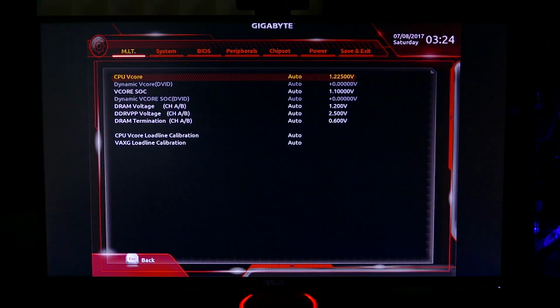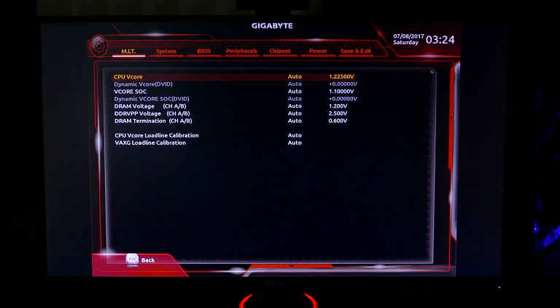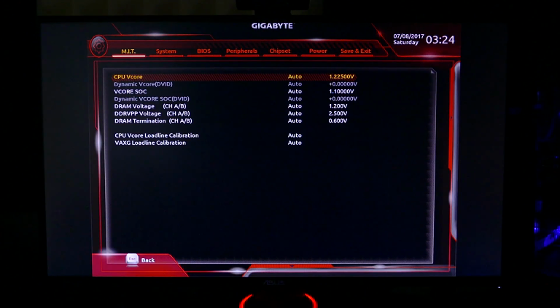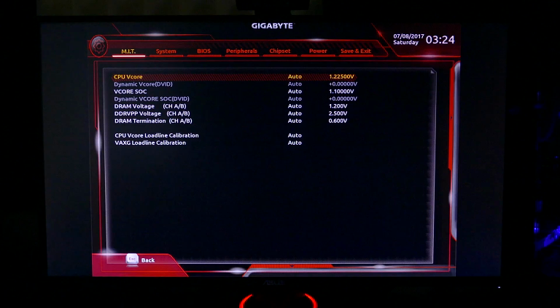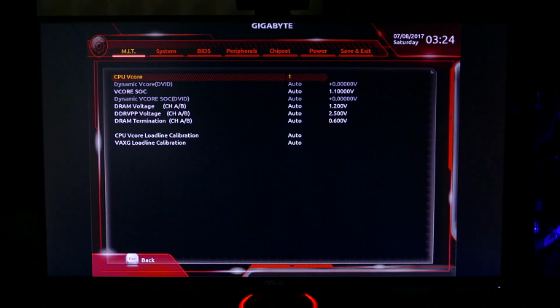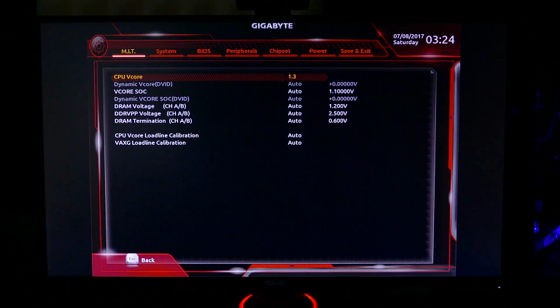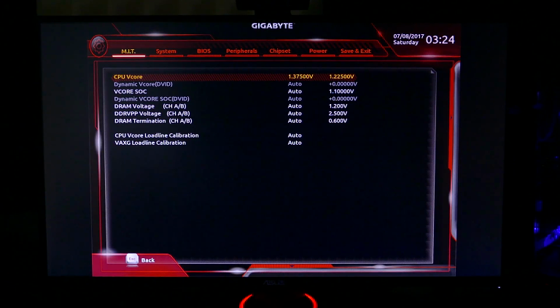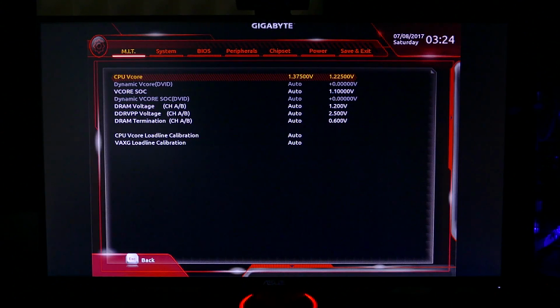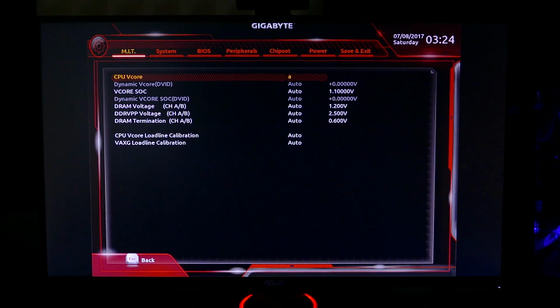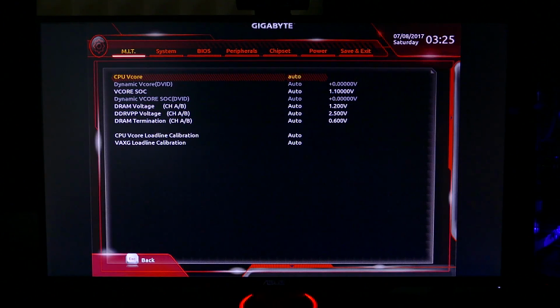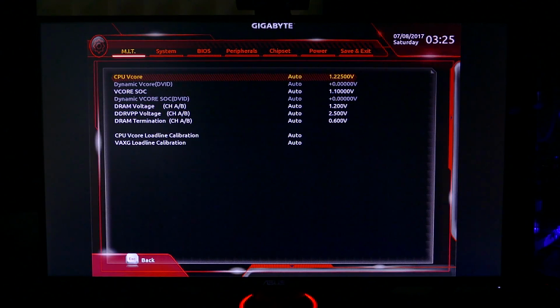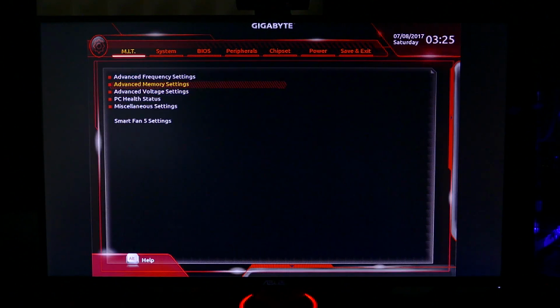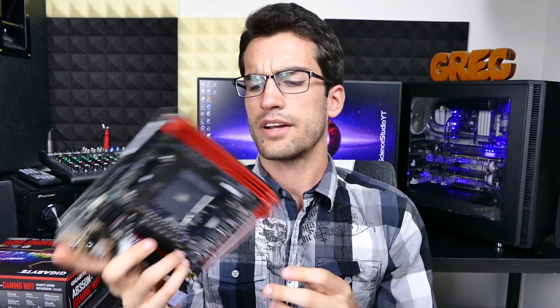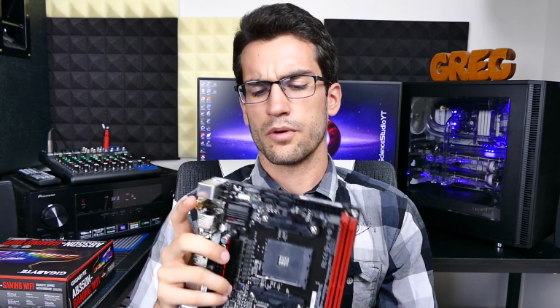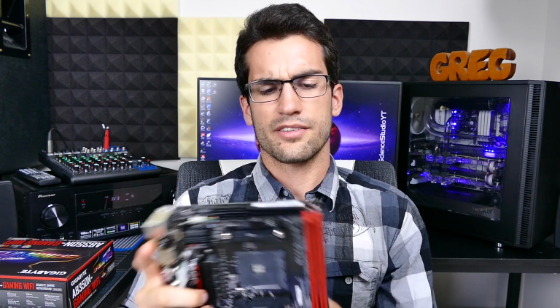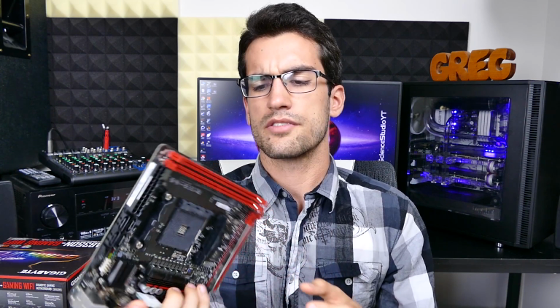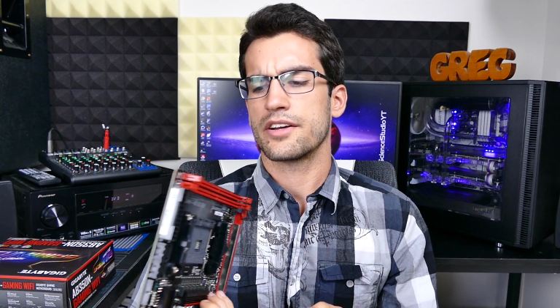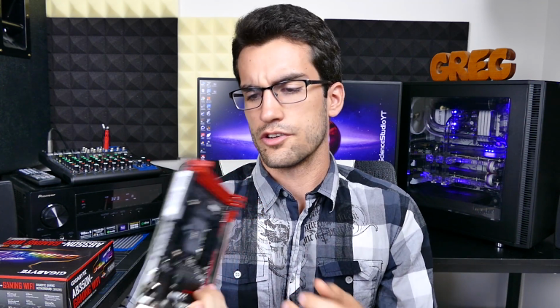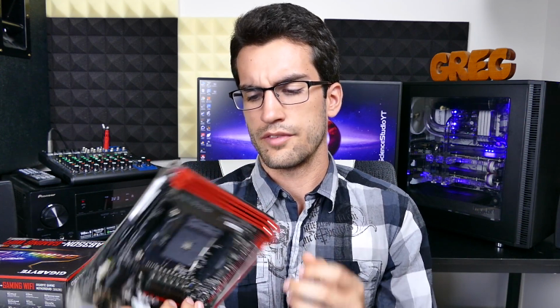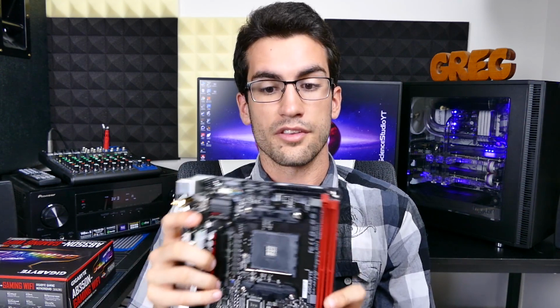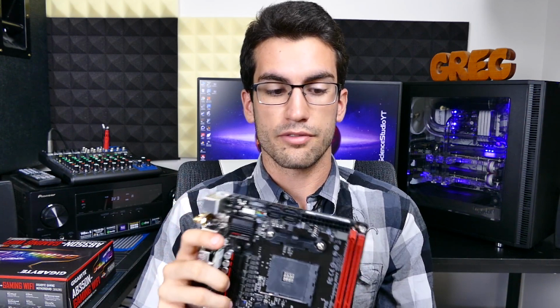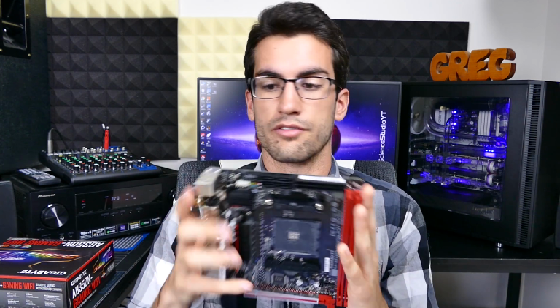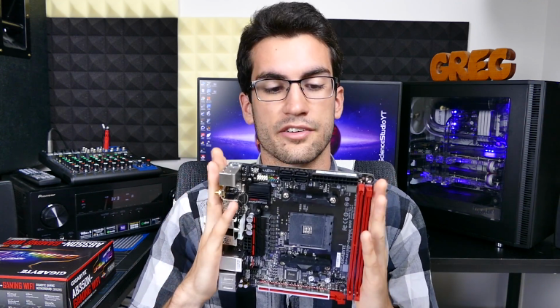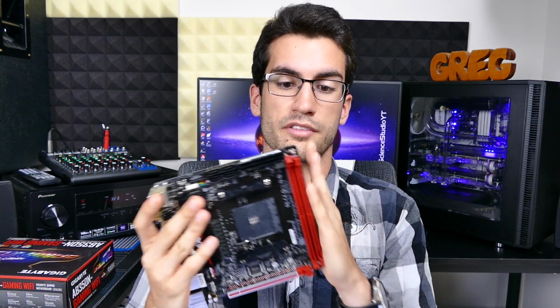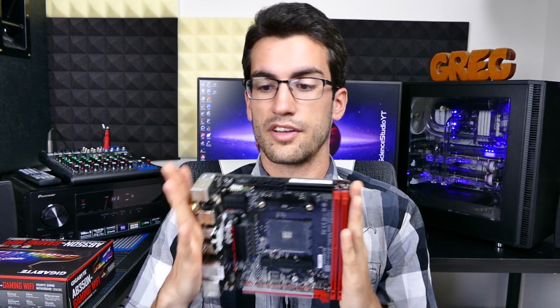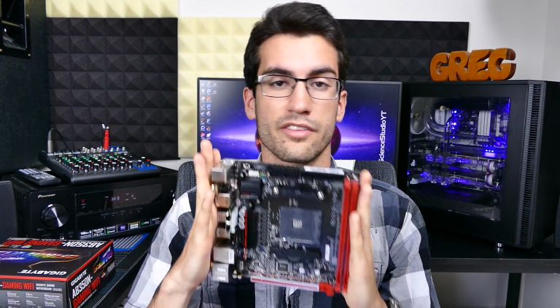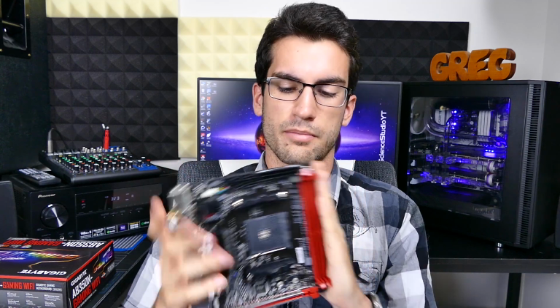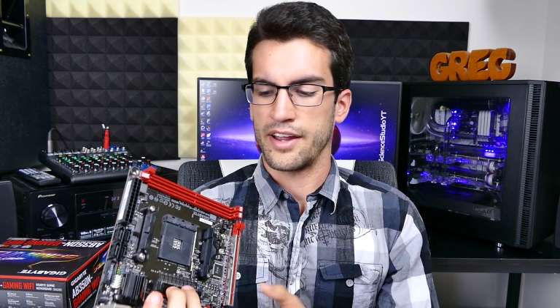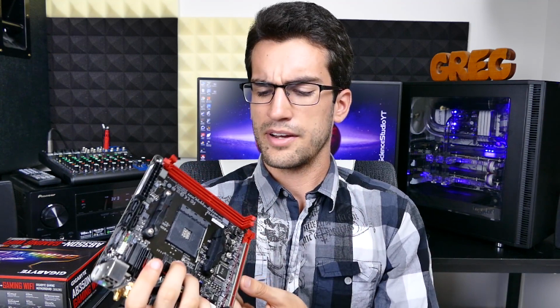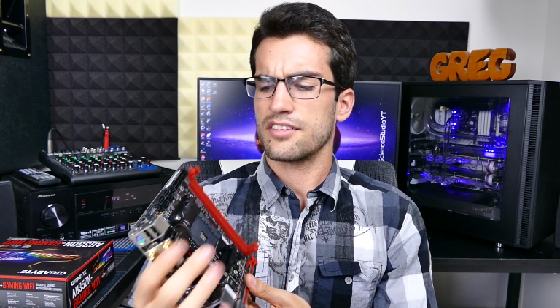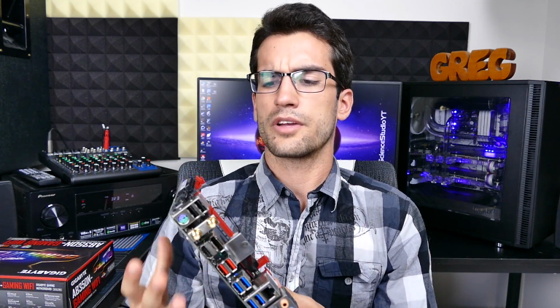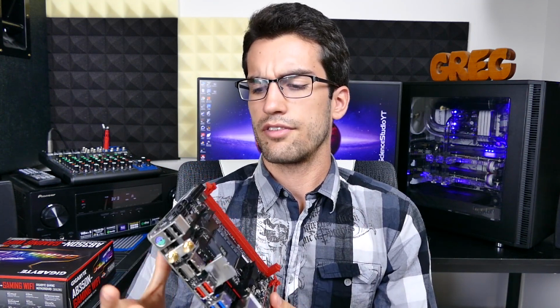It's very easy to navigate, and it's not buggy at all — I haven't had a single crash since I've started testing this board. Look, I know it has some quirks, and I don't know how much of that Gigabyte could really control given the youth of the platform and the form factor. This is one of the first on the market, by the way.